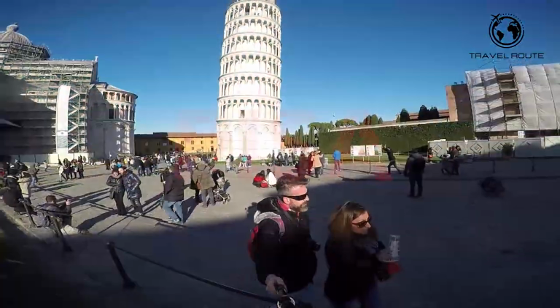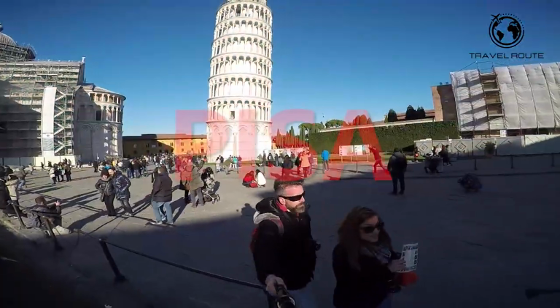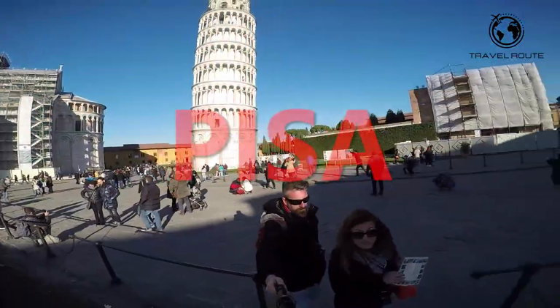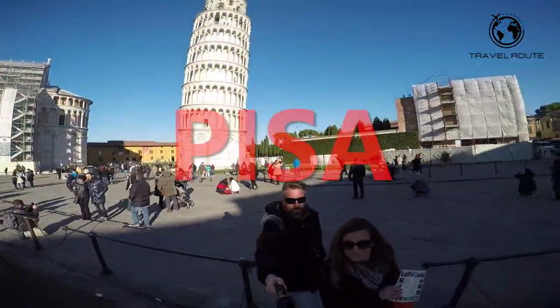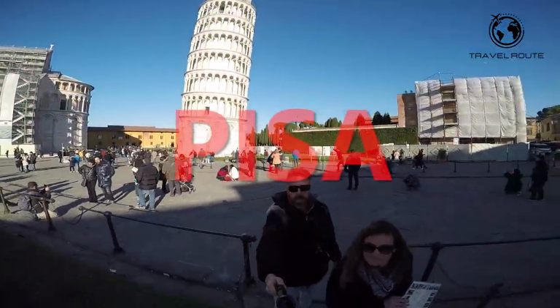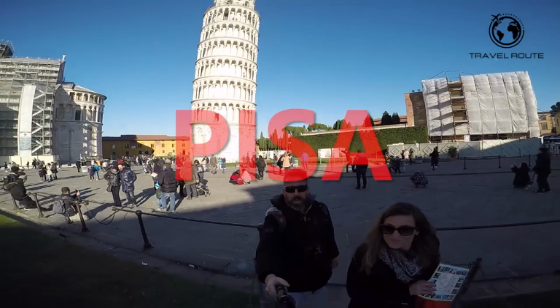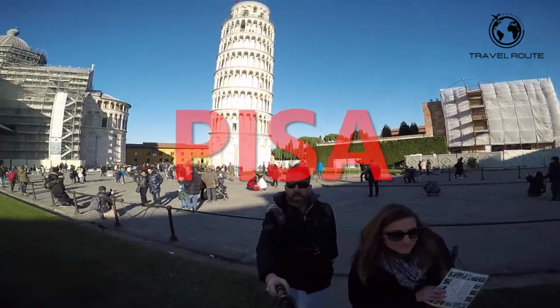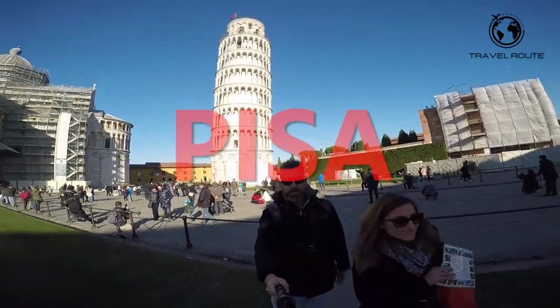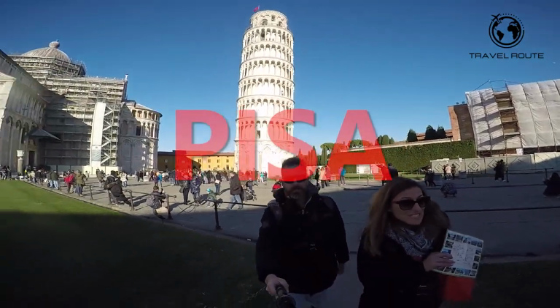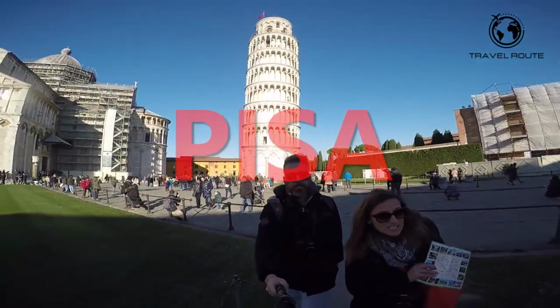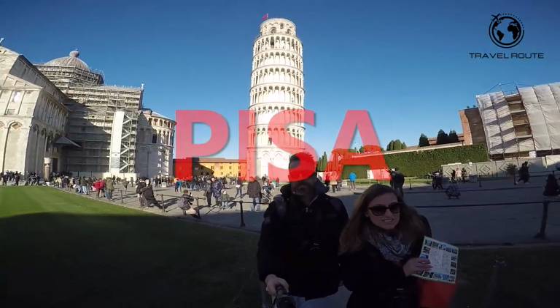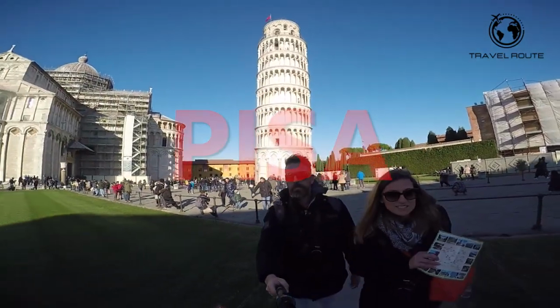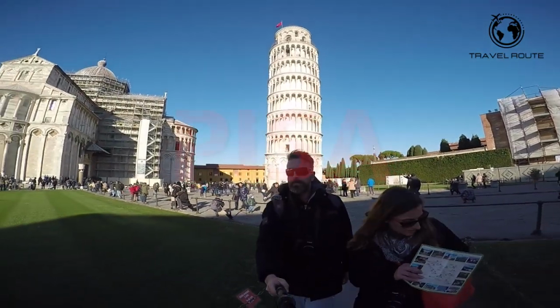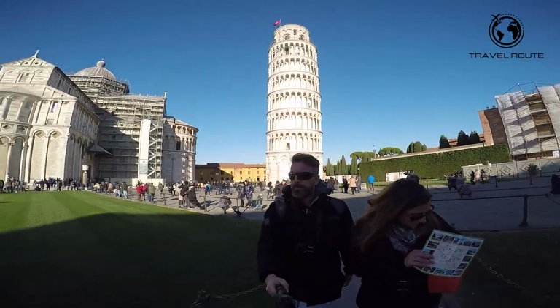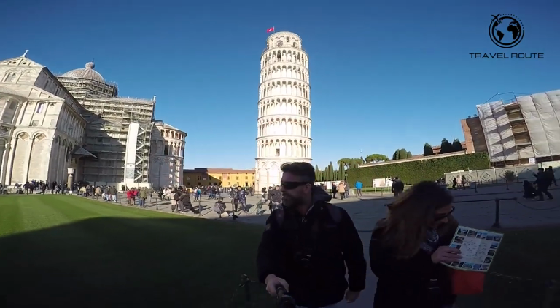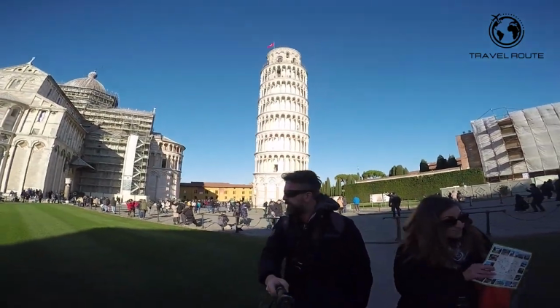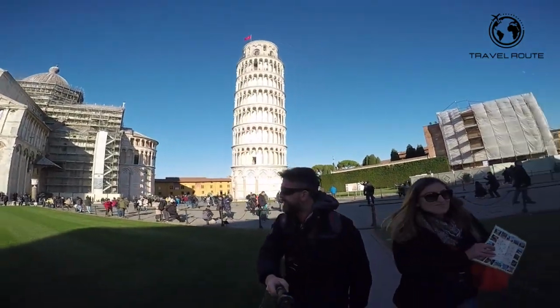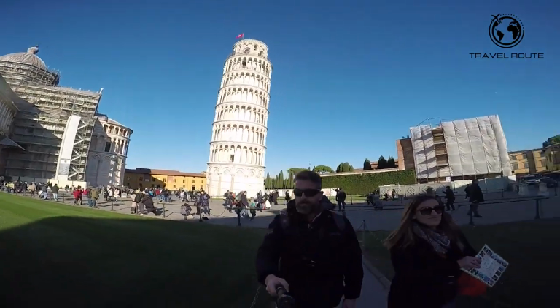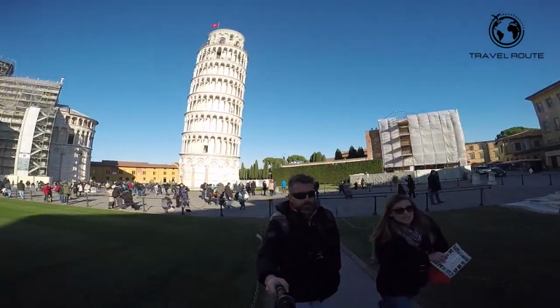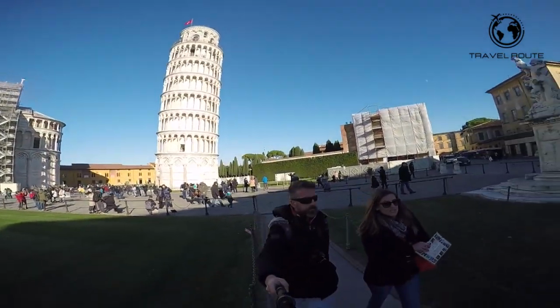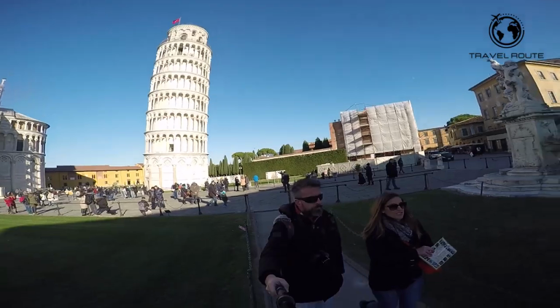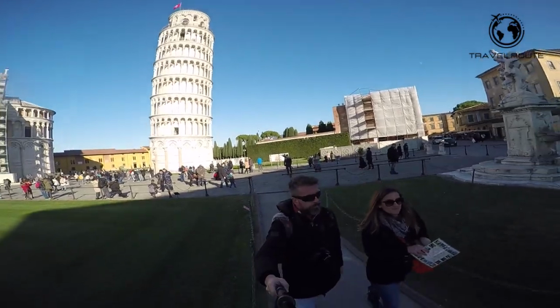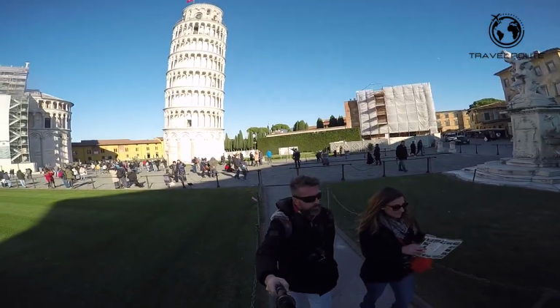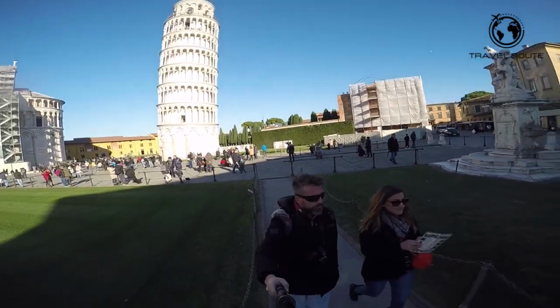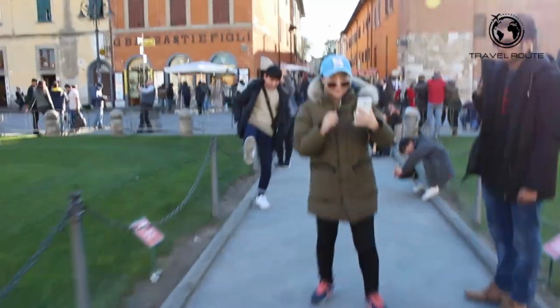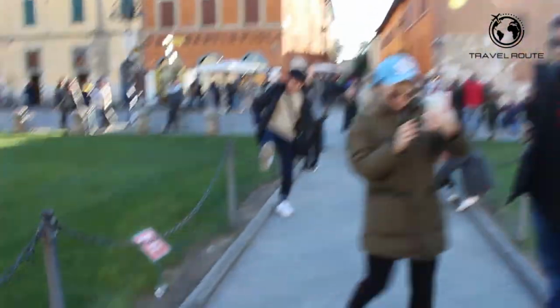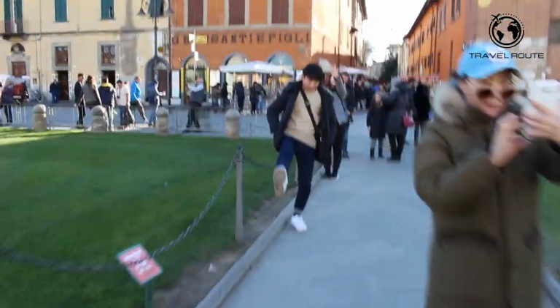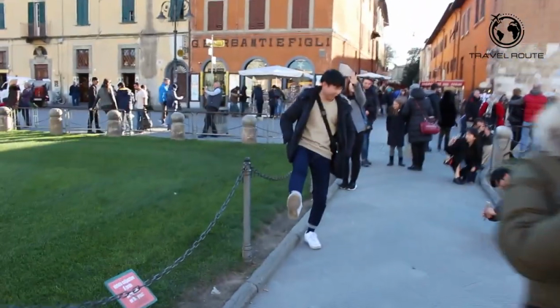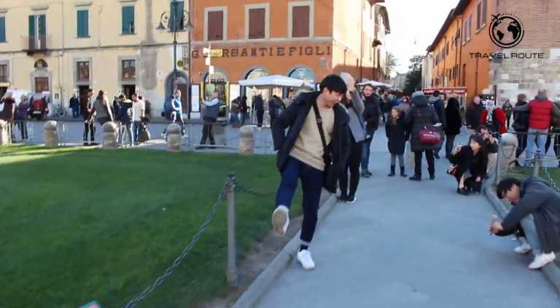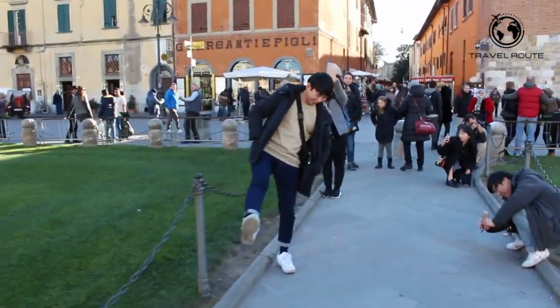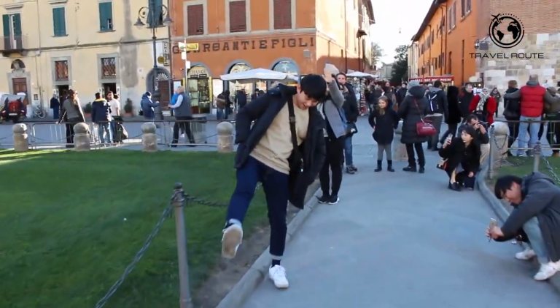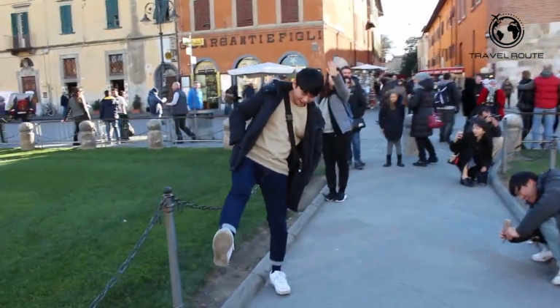Hey everyone! Welcome to Pisa, Italy. Today we're going to take a quick tour of the city and see its most famous attraction, the Leaning Tower of Pisa, along with a few other must-see sights.